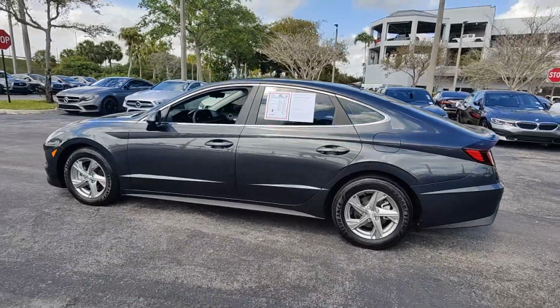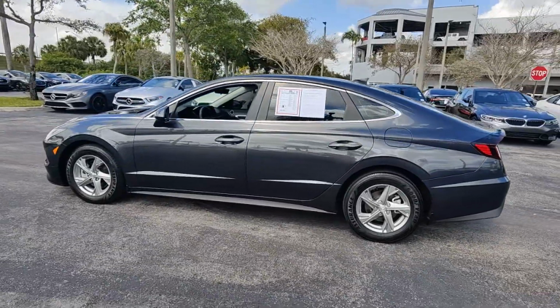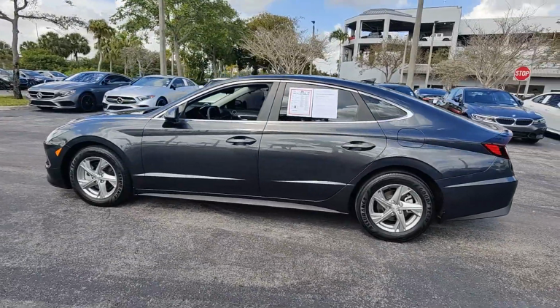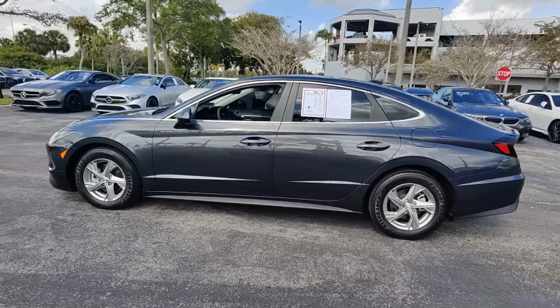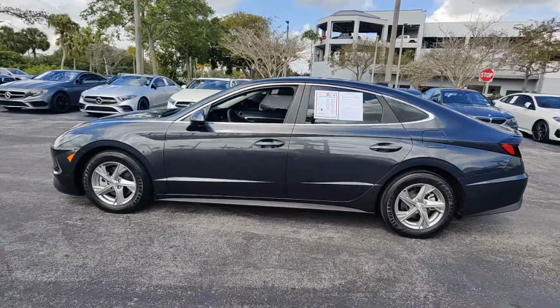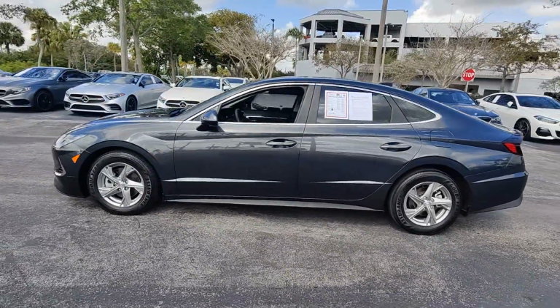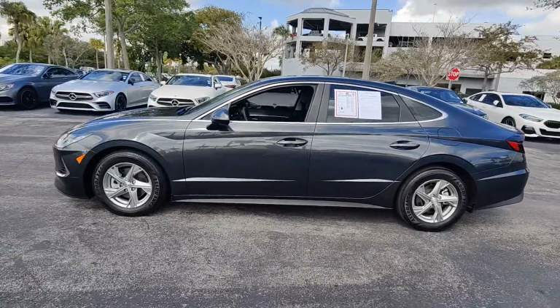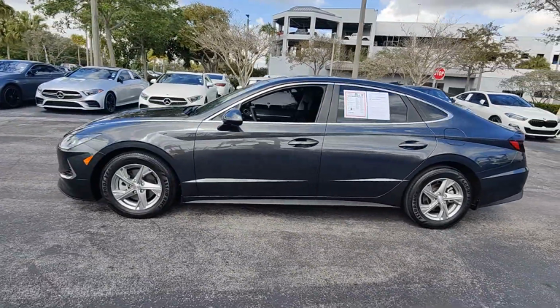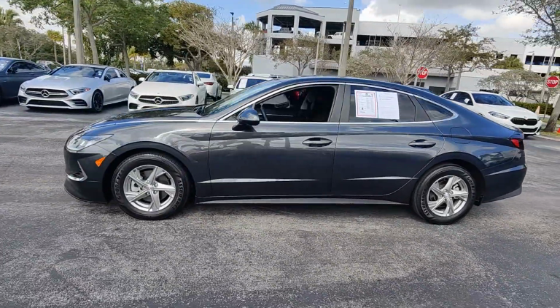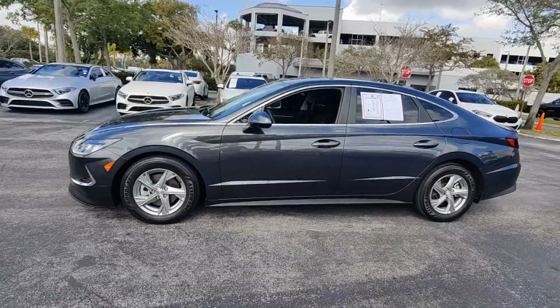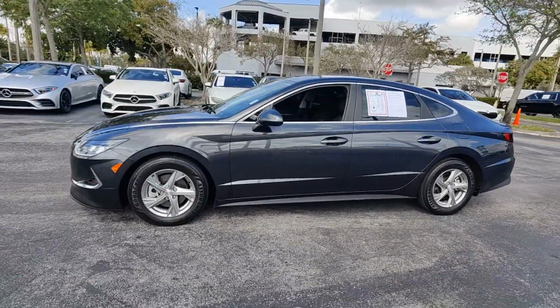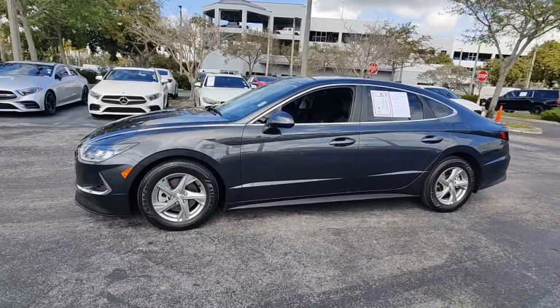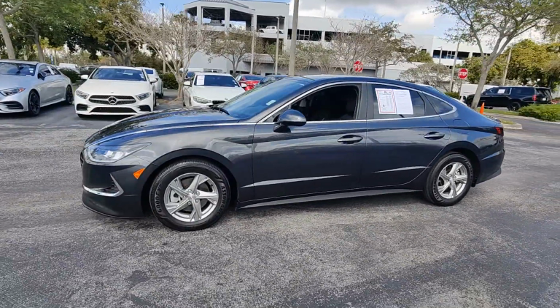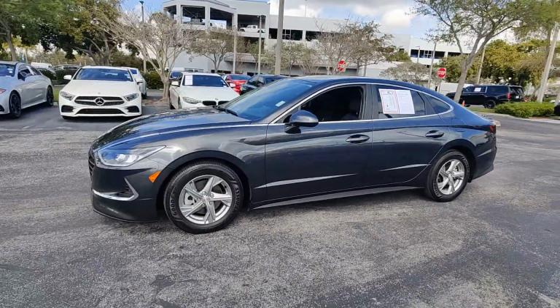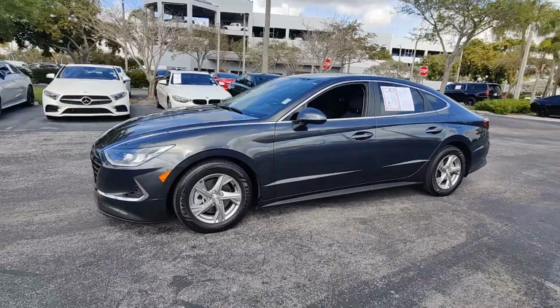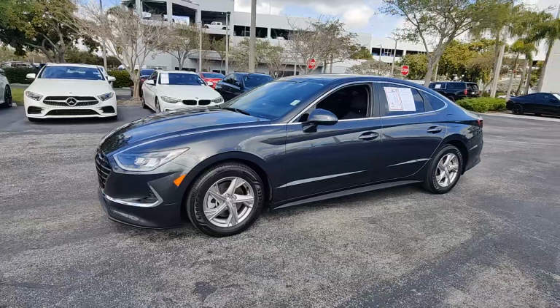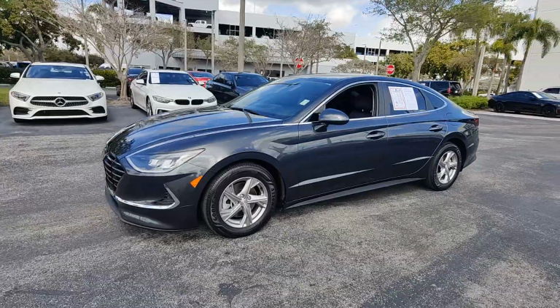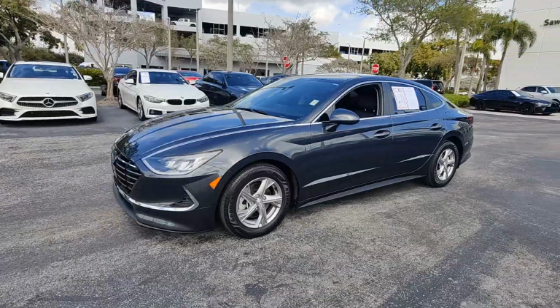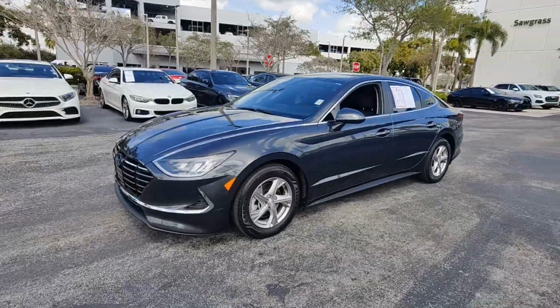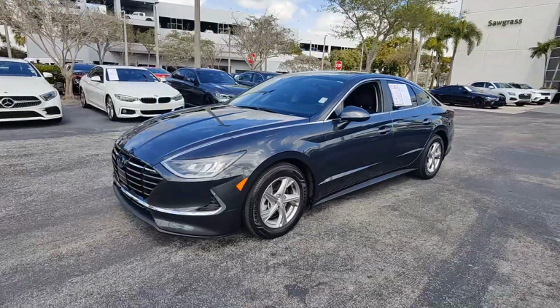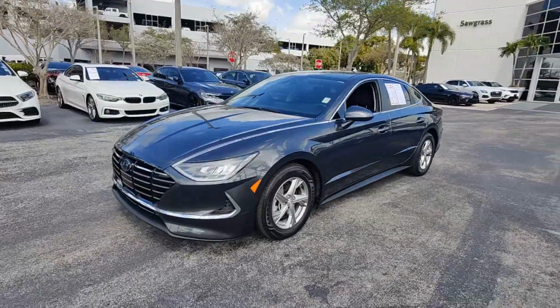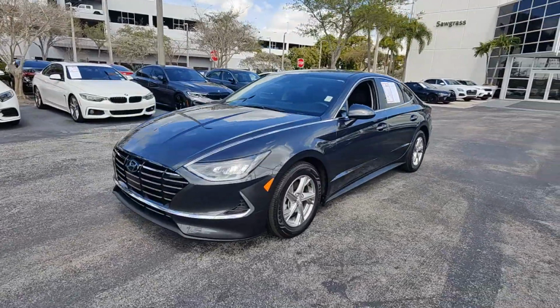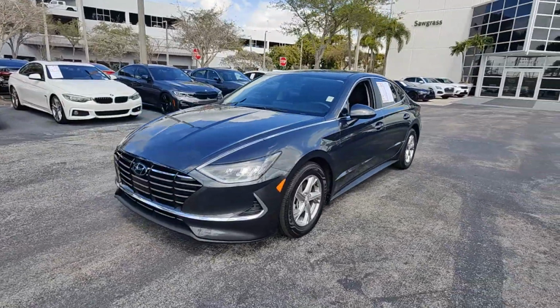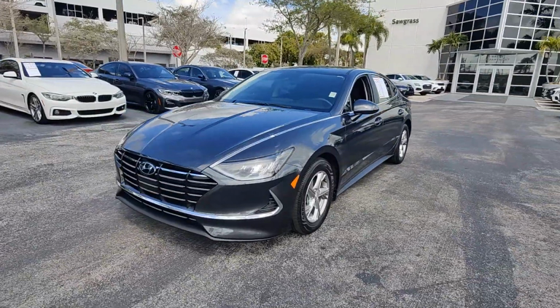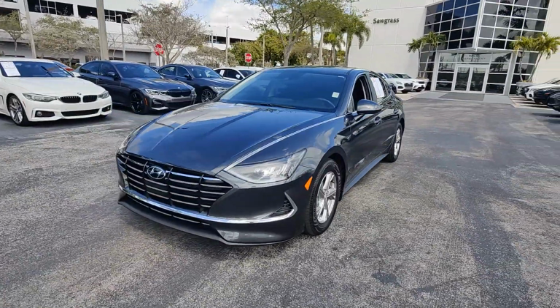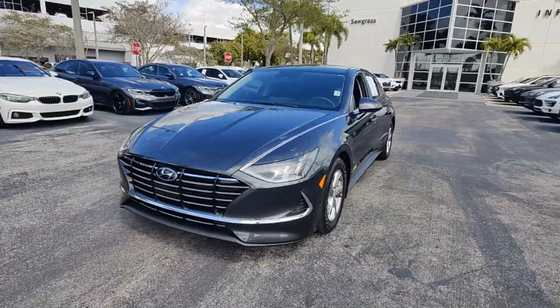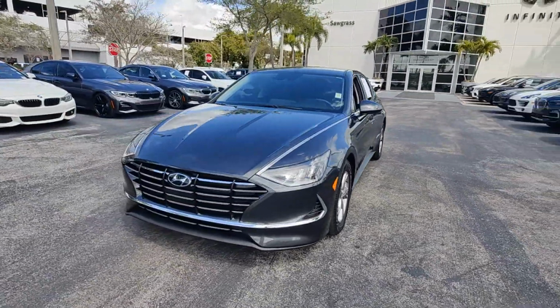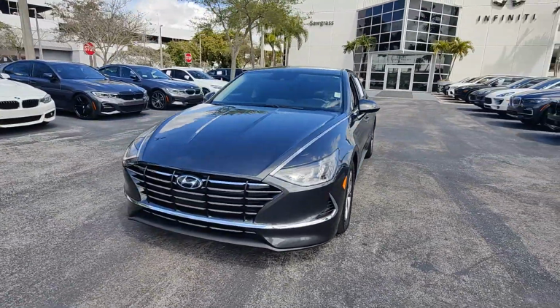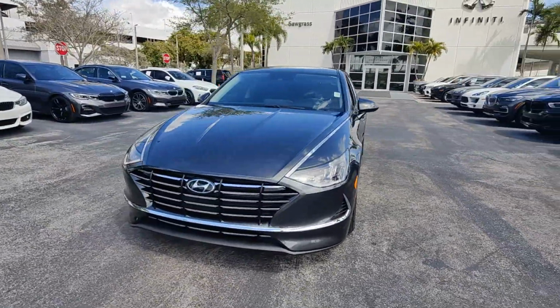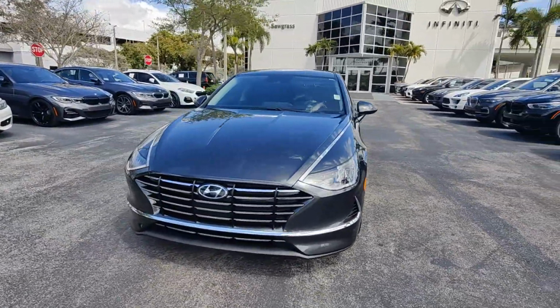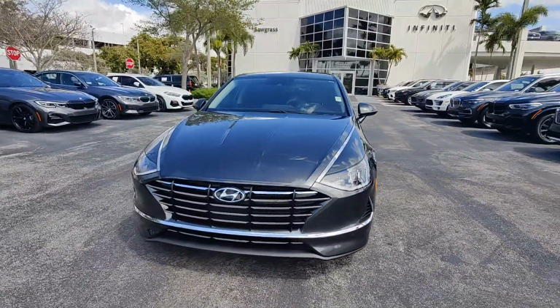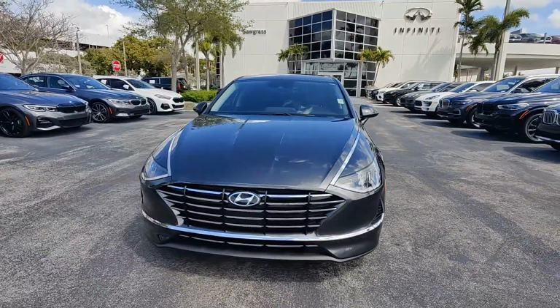This stylish midsize four-door sedan offers the advanced safety features, smooth performance, and passenger amenities you need to make every drive pure pleasure.